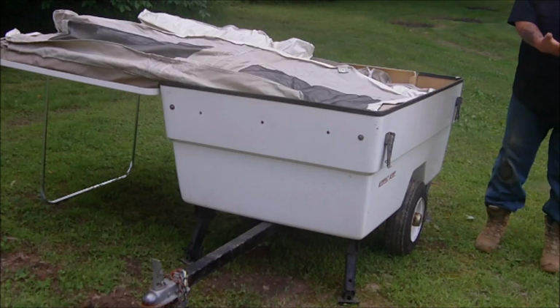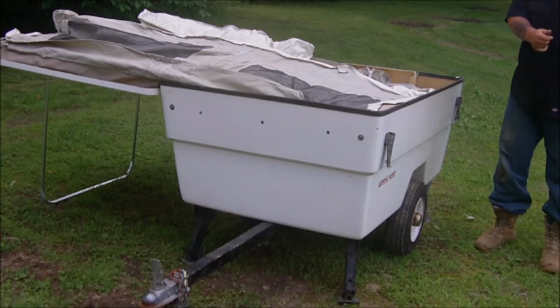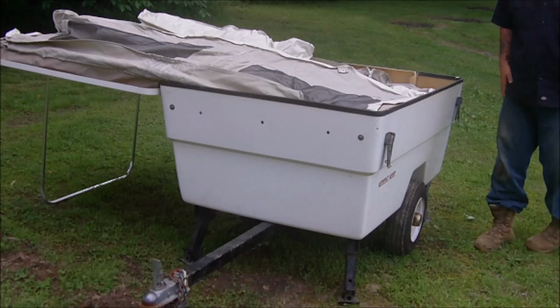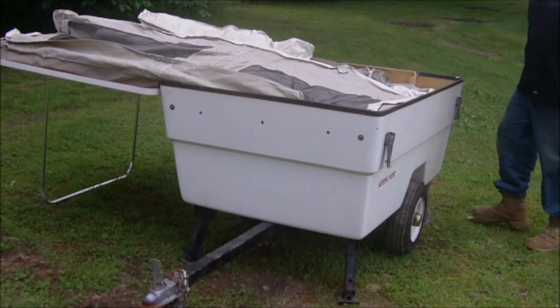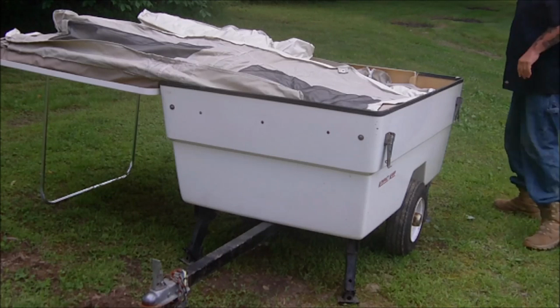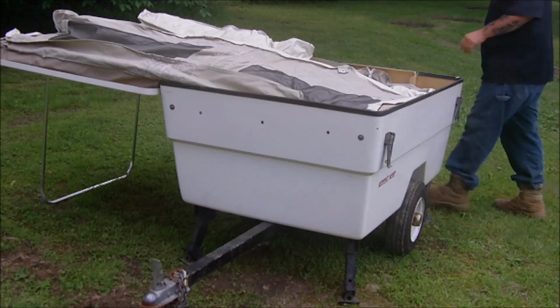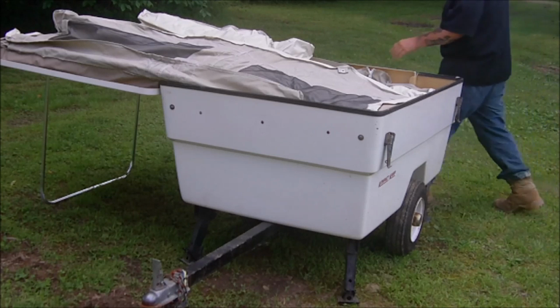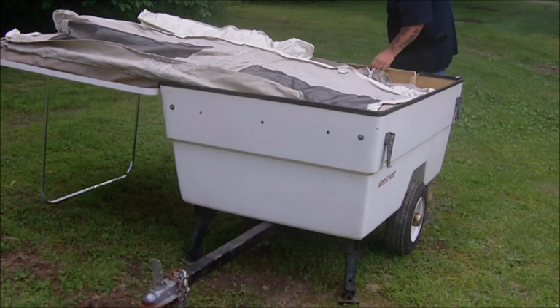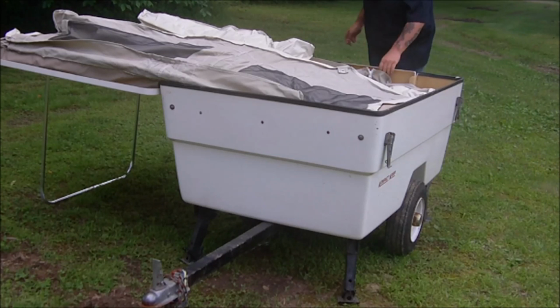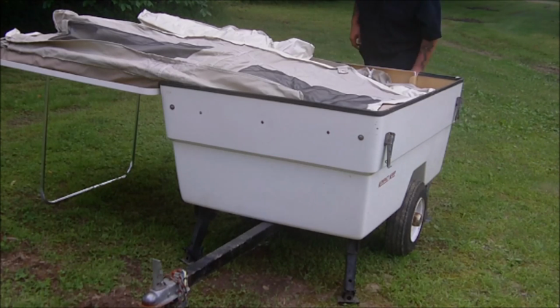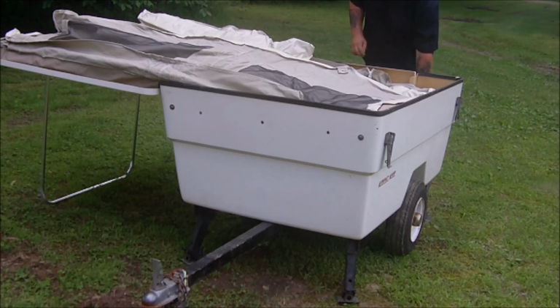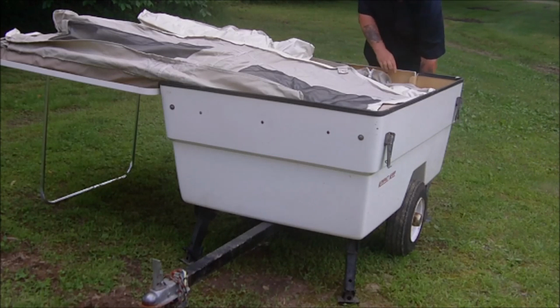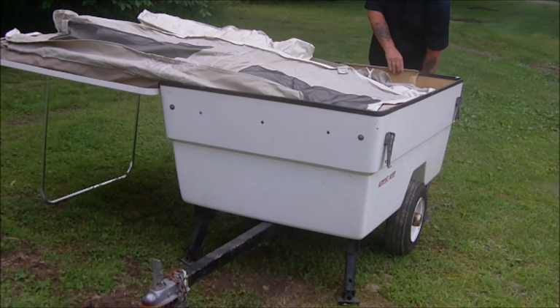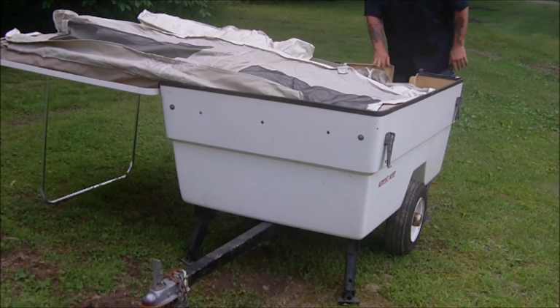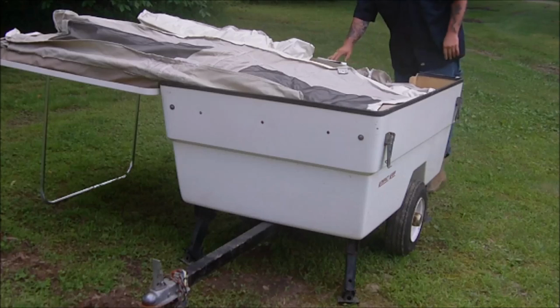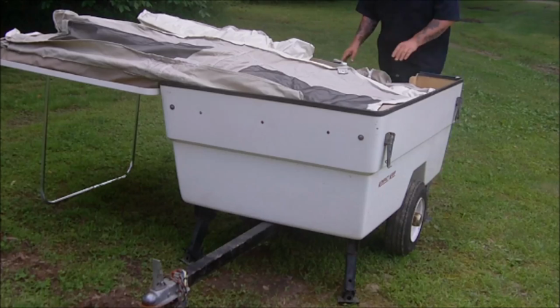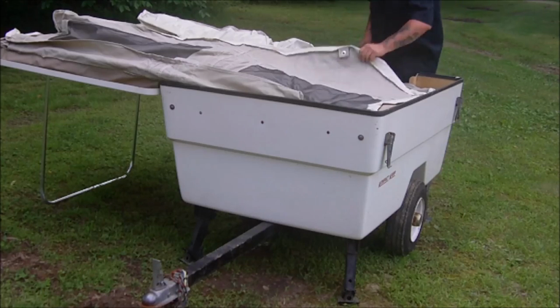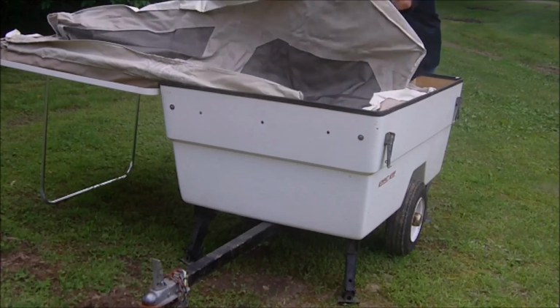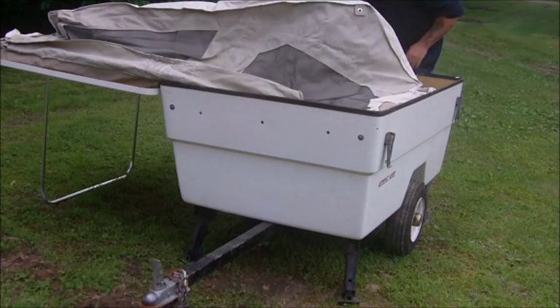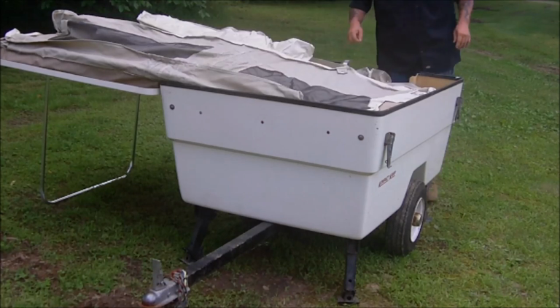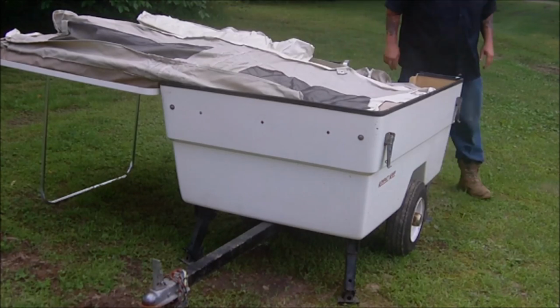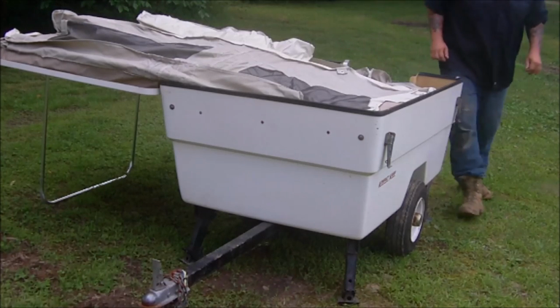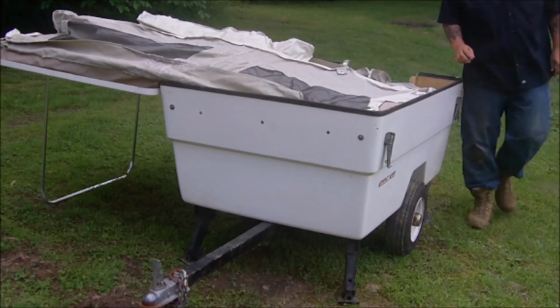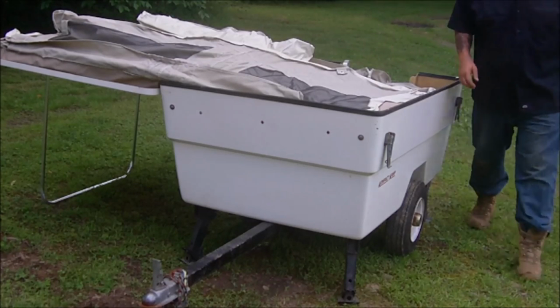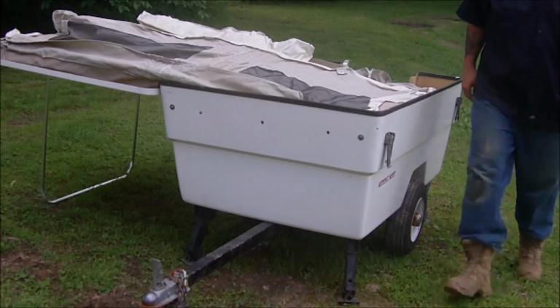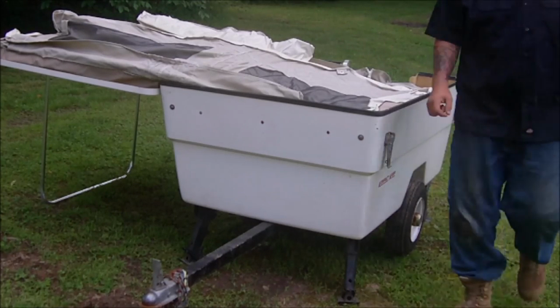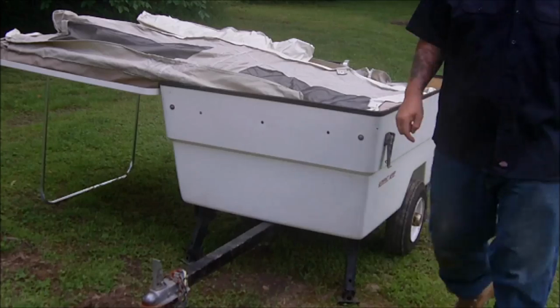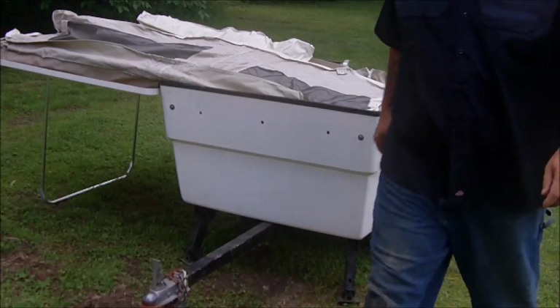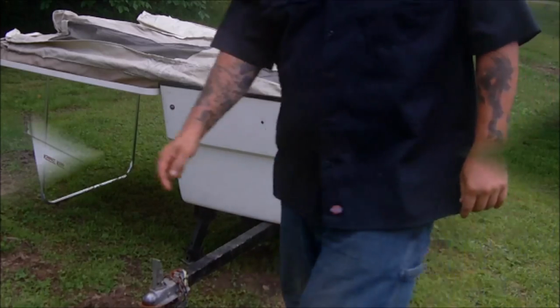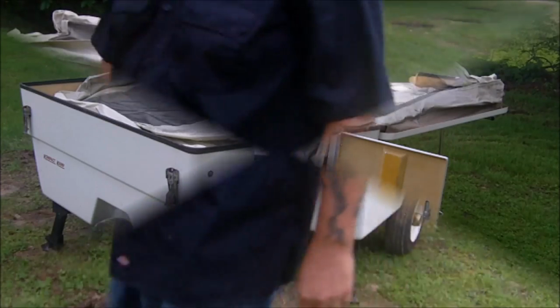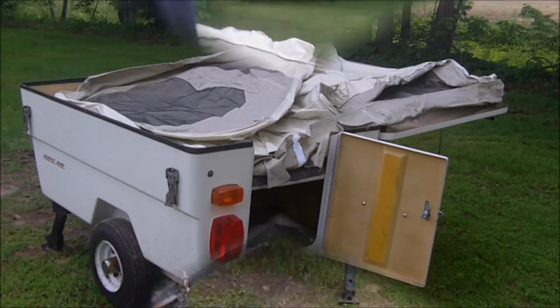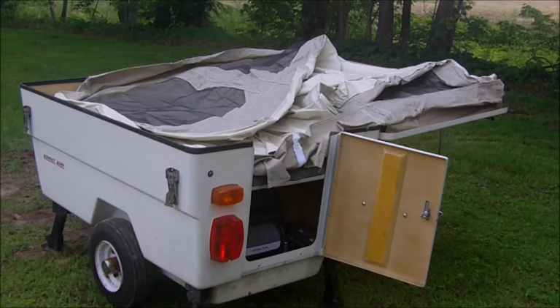Still smells new — let's hope it still looks new. I got the awning for this also. So I'm gonna change camera angles now, let you guys see what's going on in front here. Okay, I changed the angles.